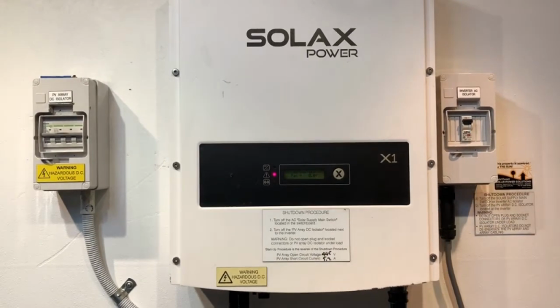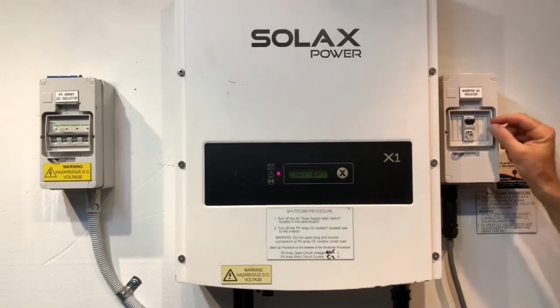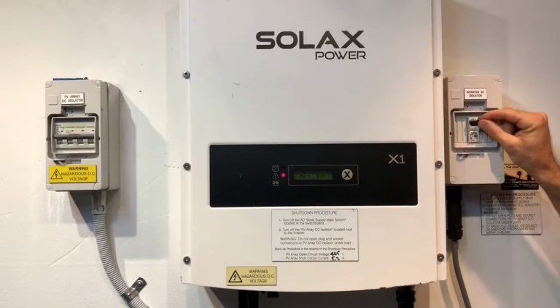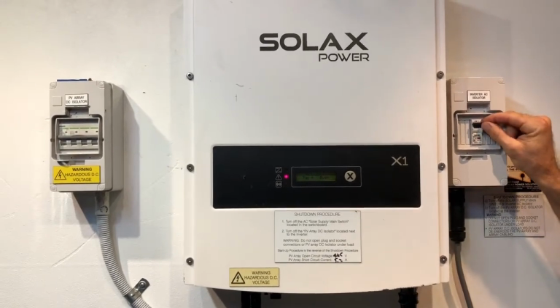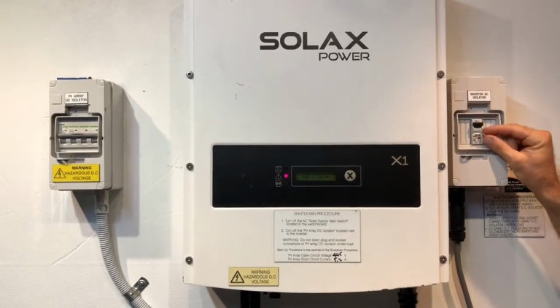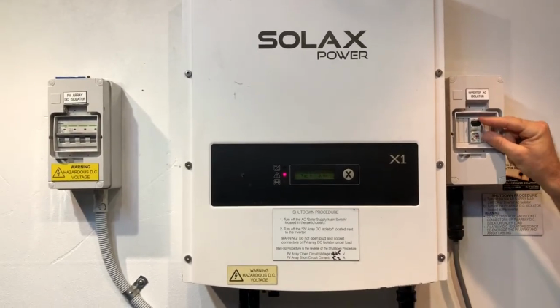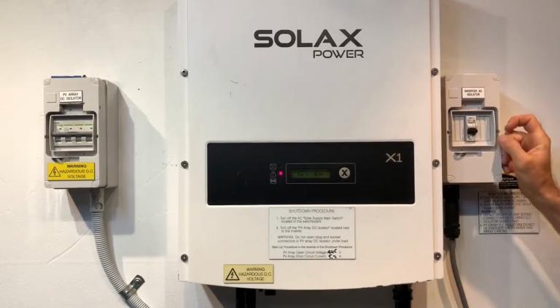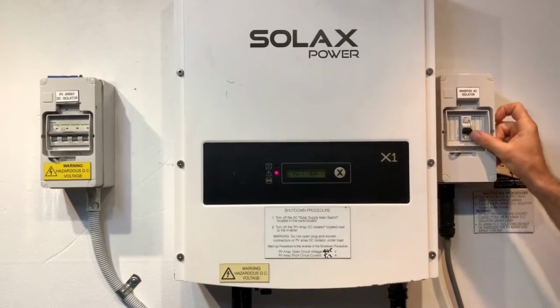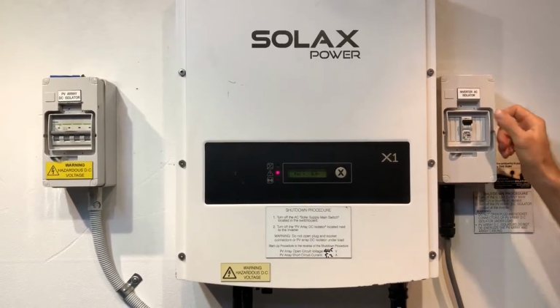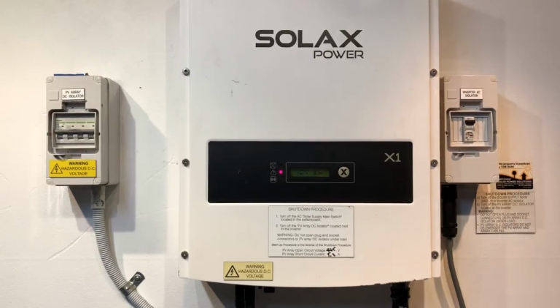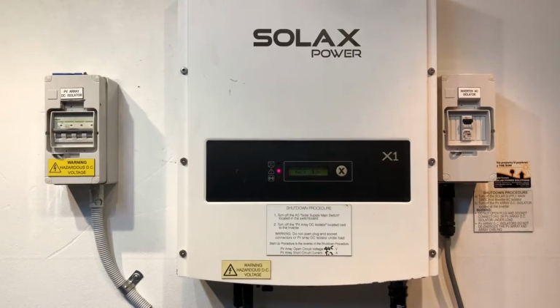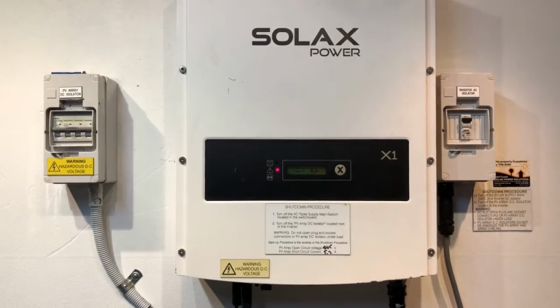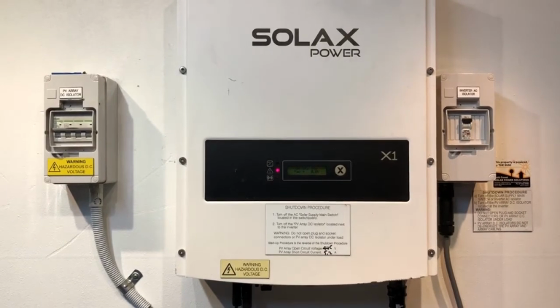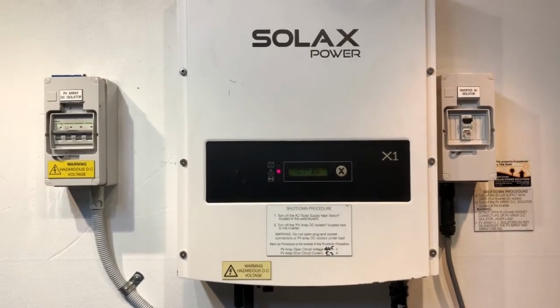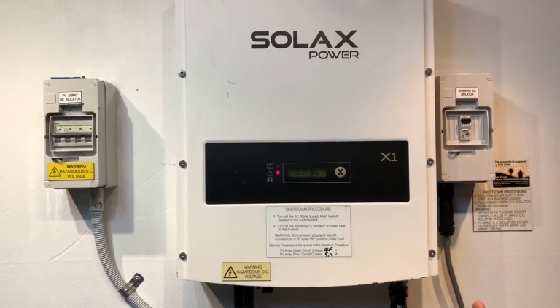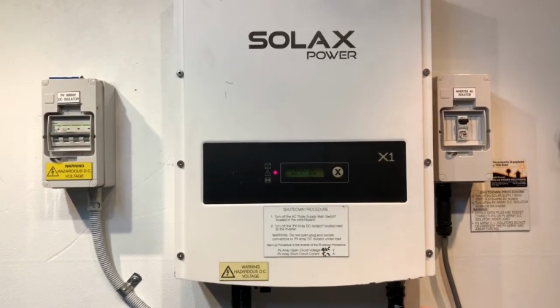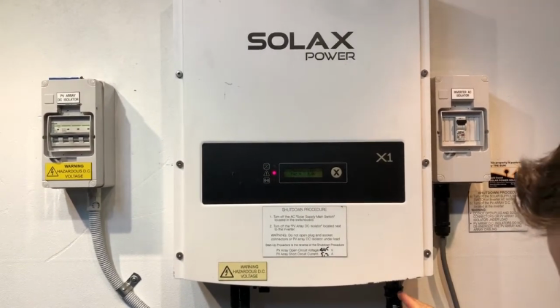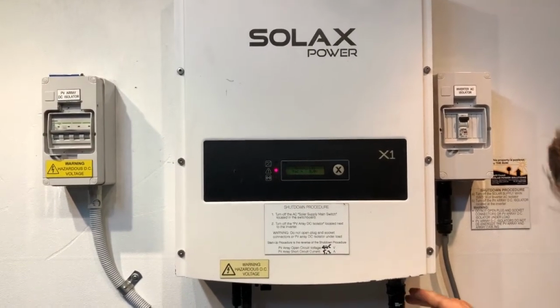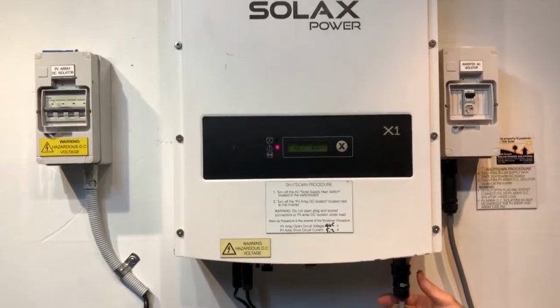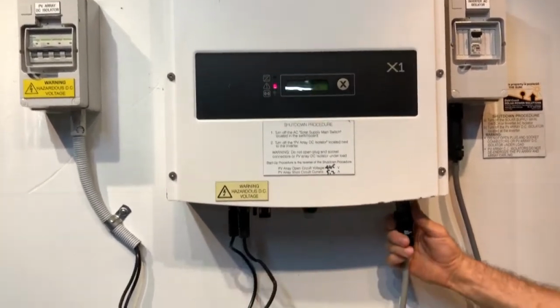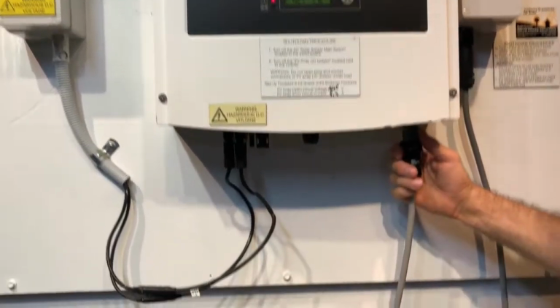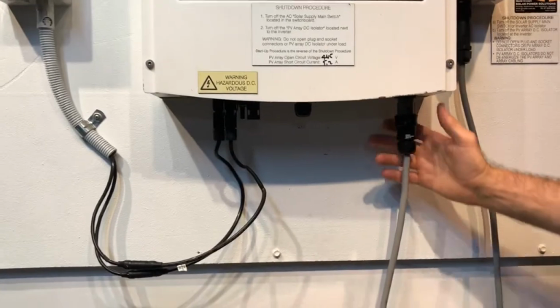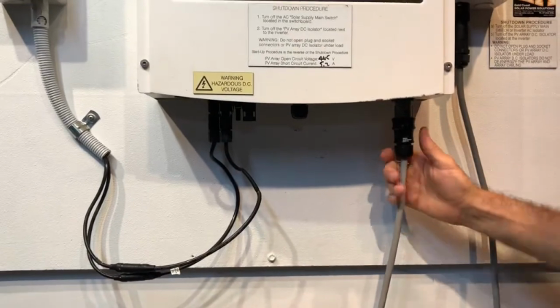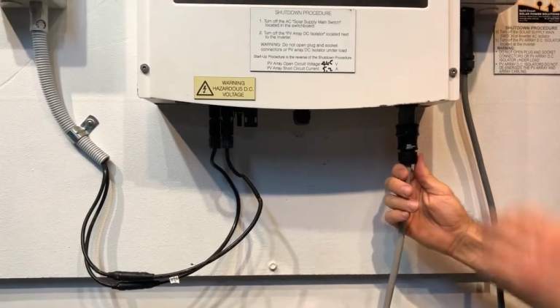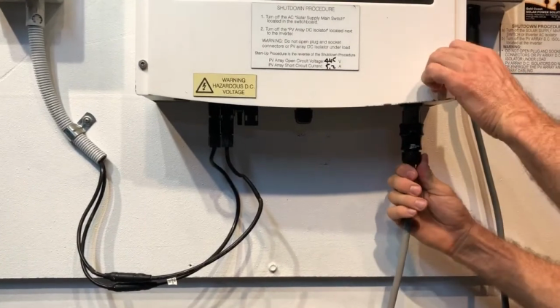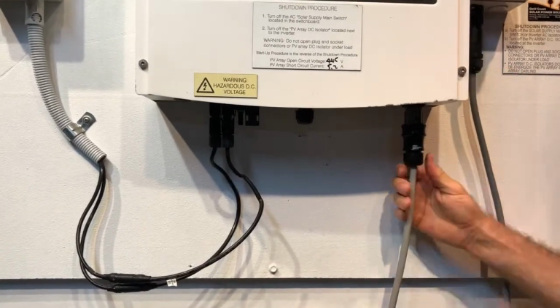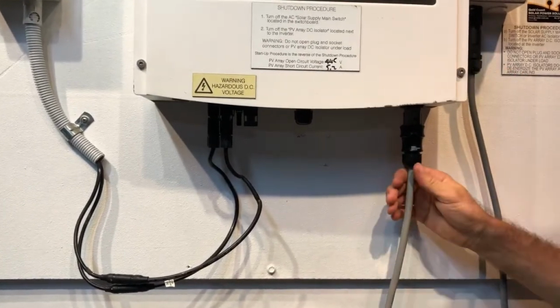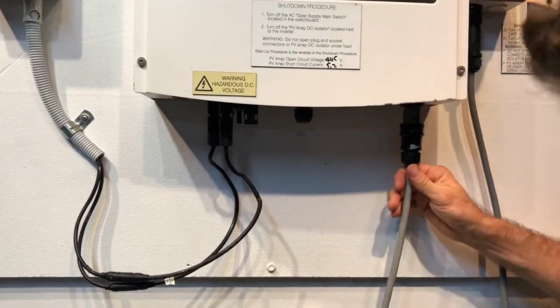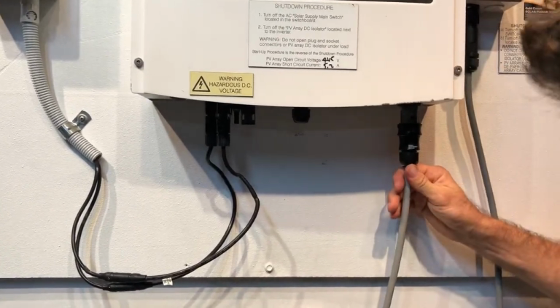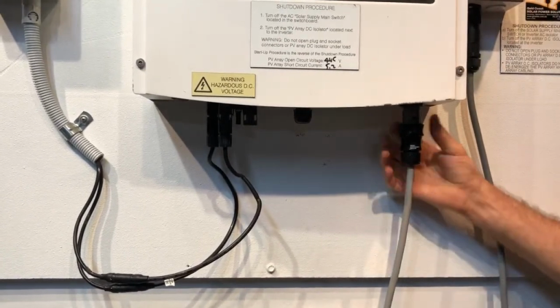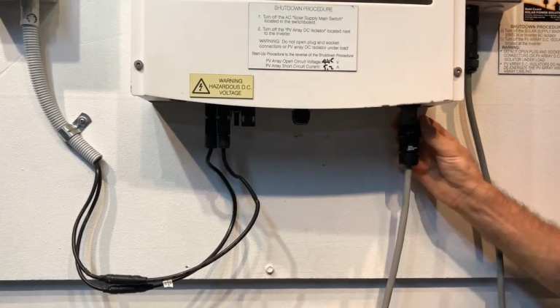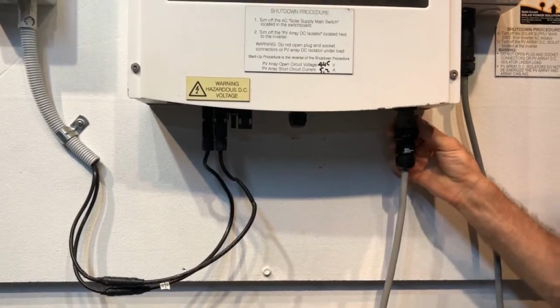Circuit breakers are usually on when they're in the up position — so that's off down there and on up there. One other thing you can check is the AC plug into the inverter — you want to make sure that's in place, it's connected, and doesn't look damaged at all.